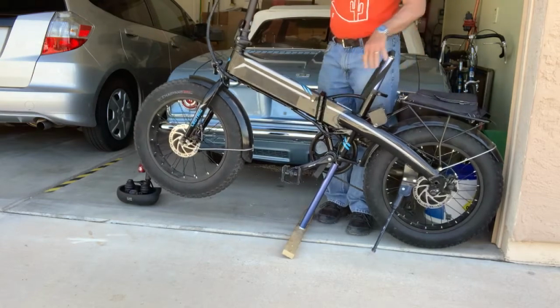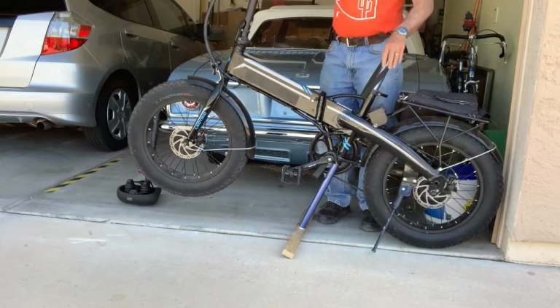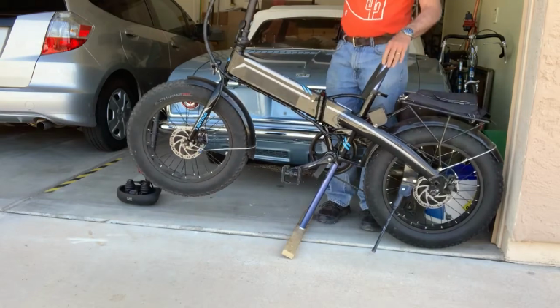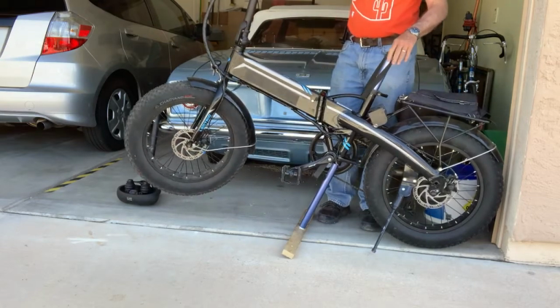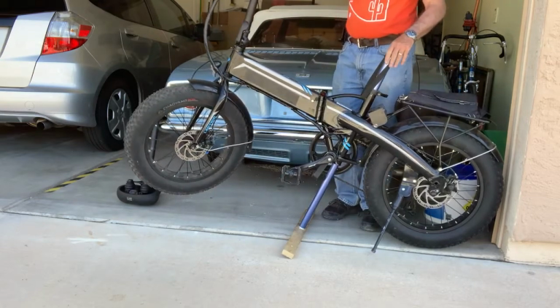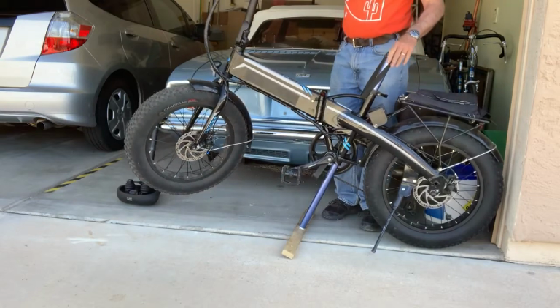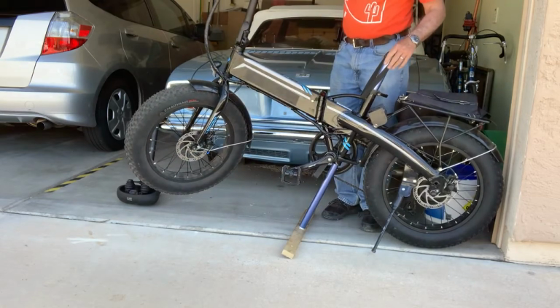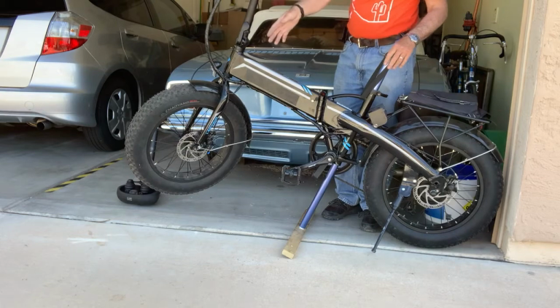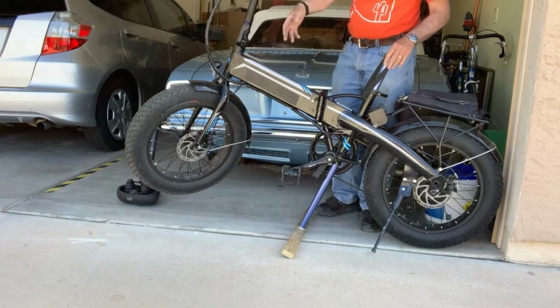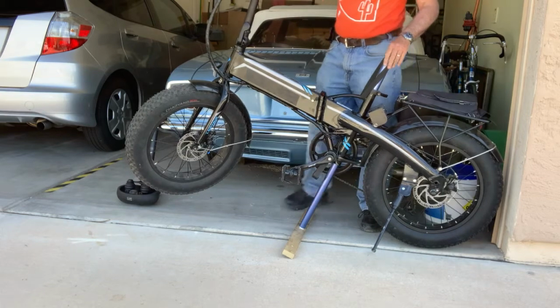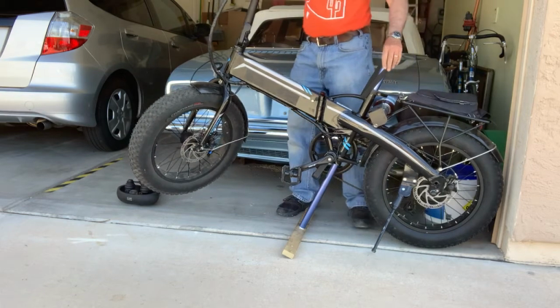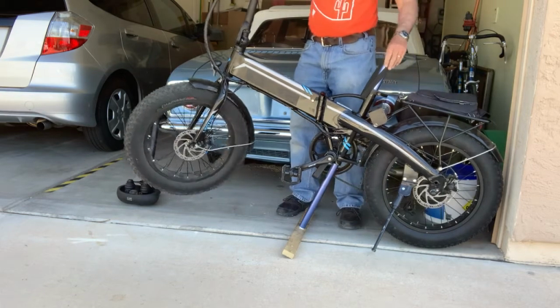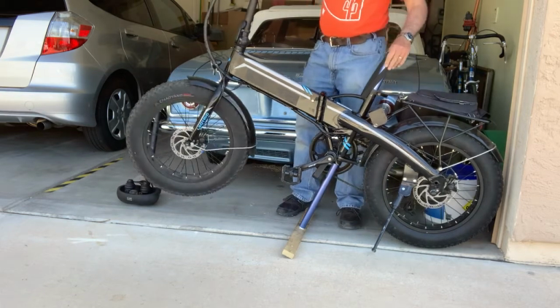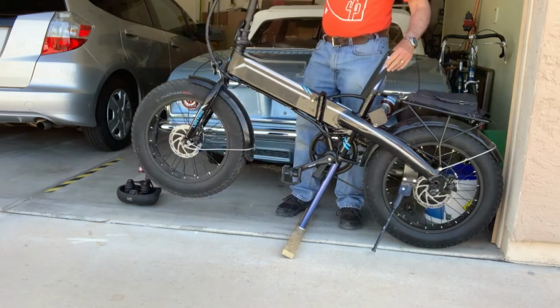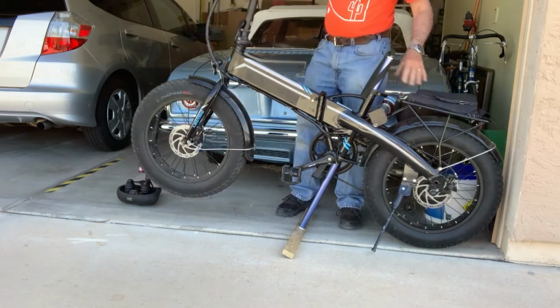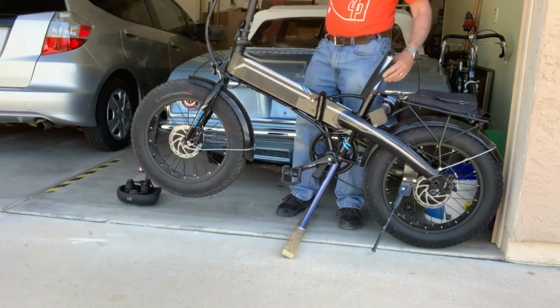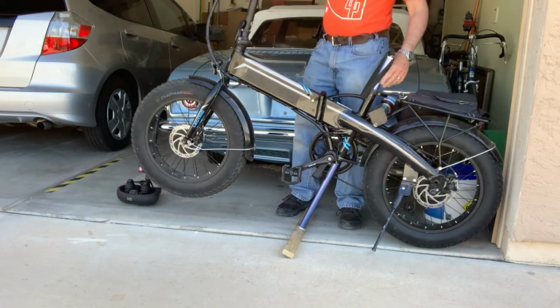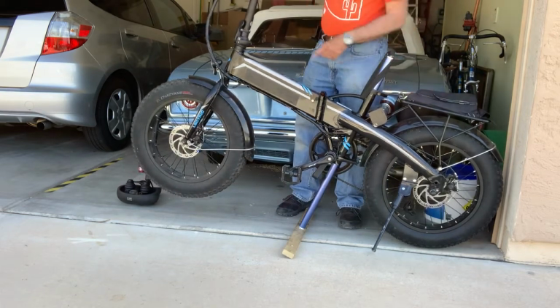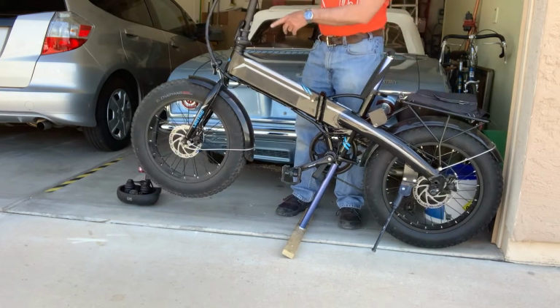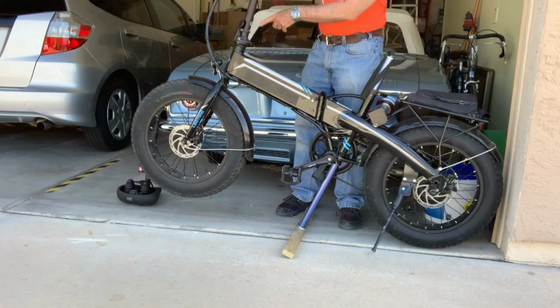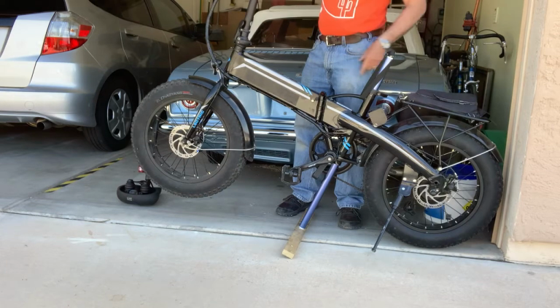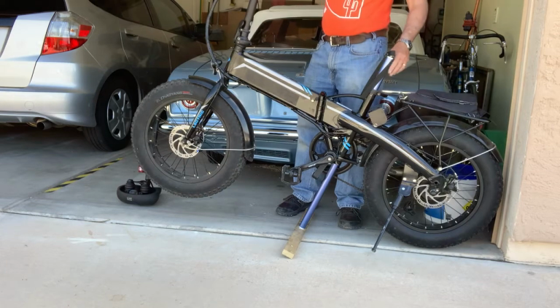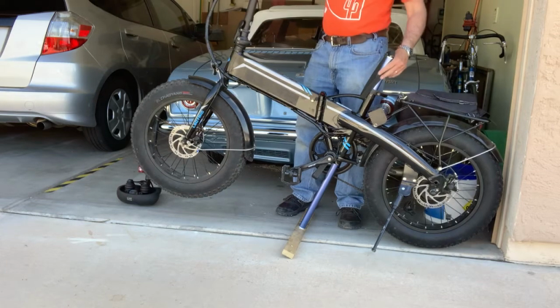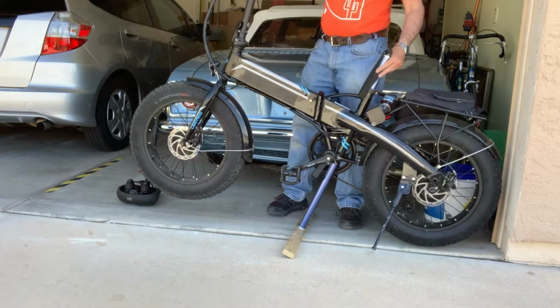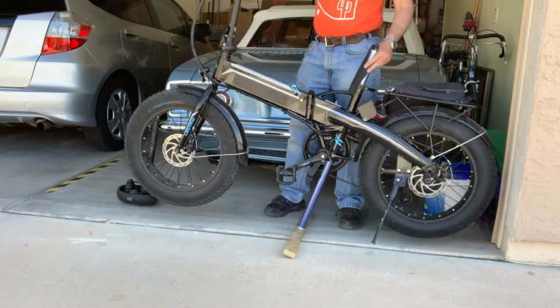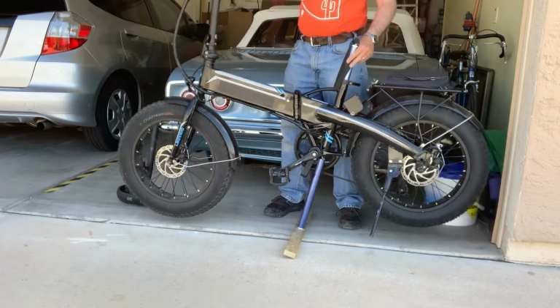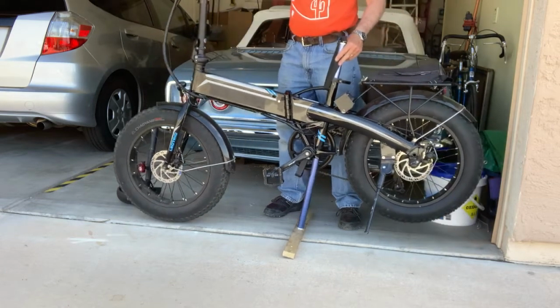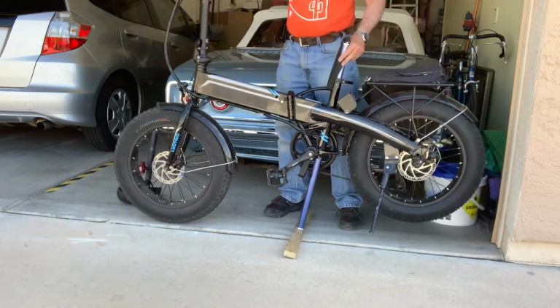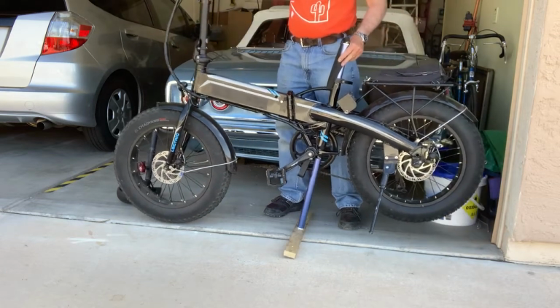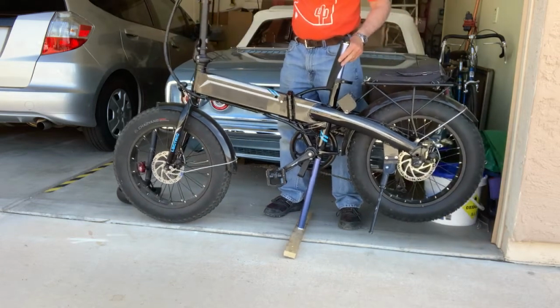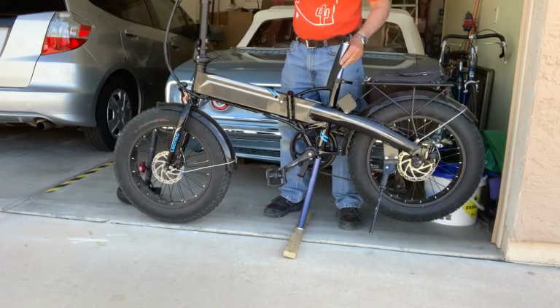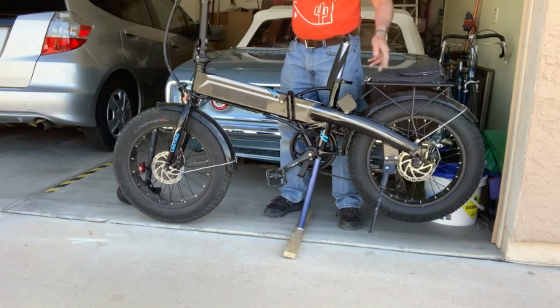Now the bike is nice and stable and I can work on the front wheel. If I want to work on the rear wheel, I take my chain and put it over the front wheel and it tilts the bike forward, giving me easy access to the back.